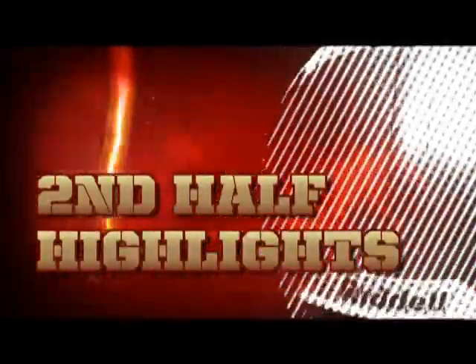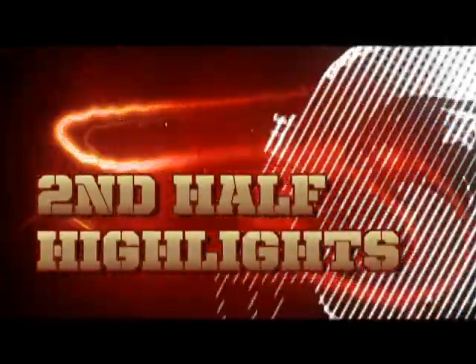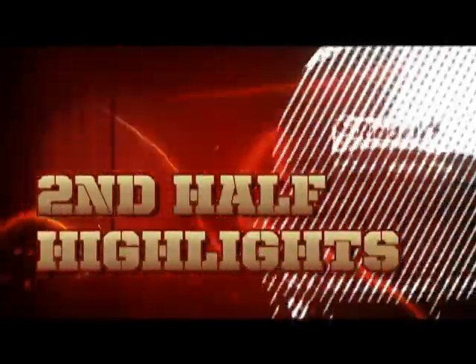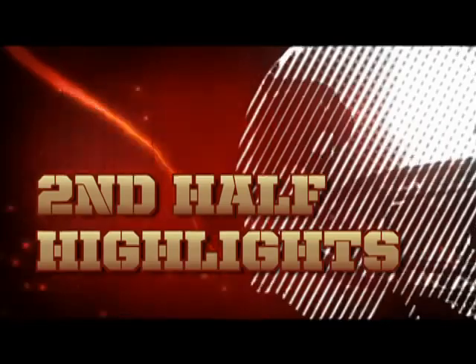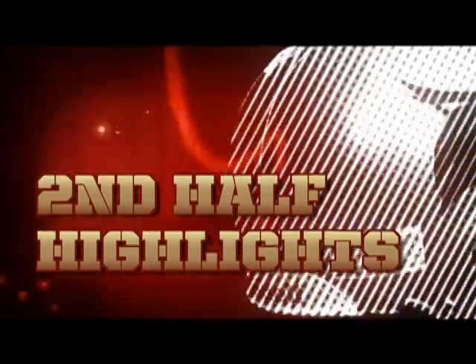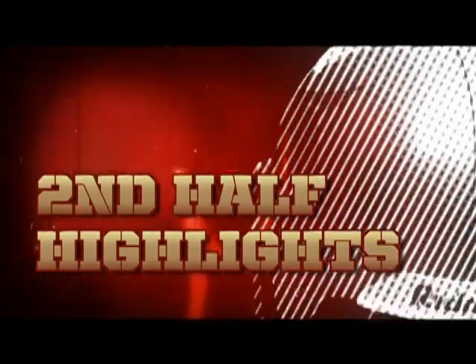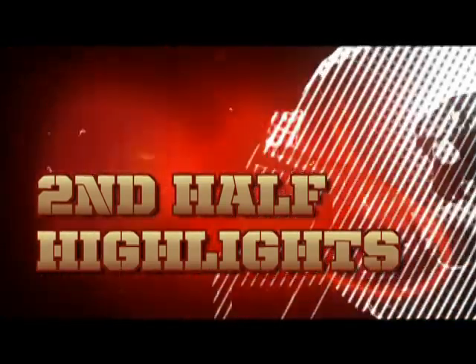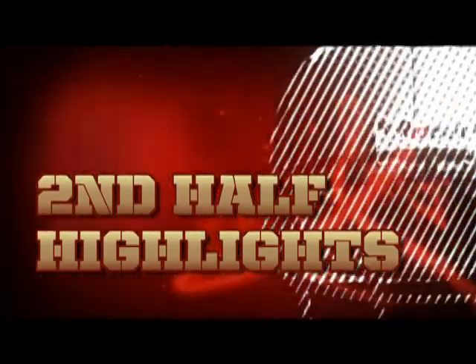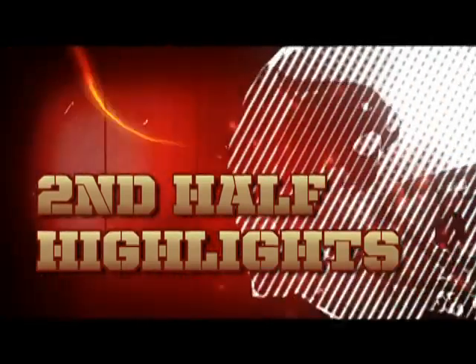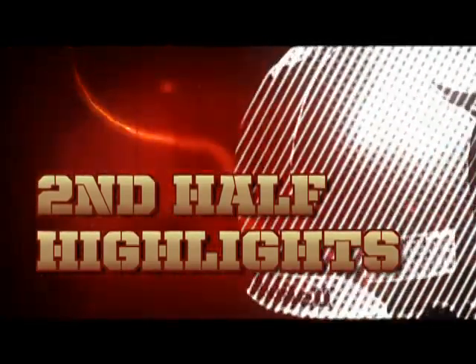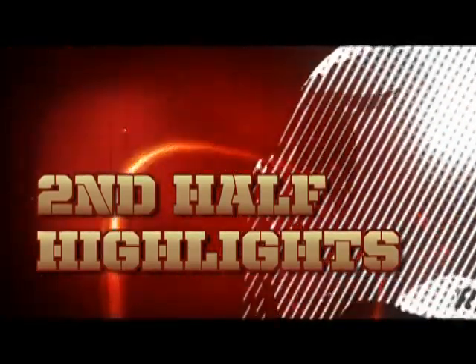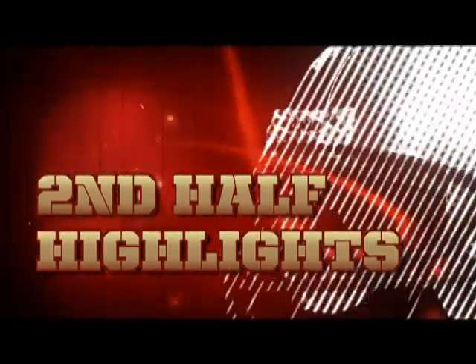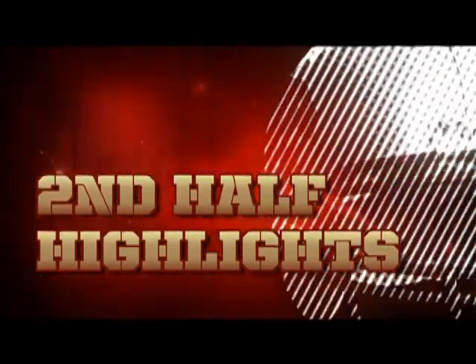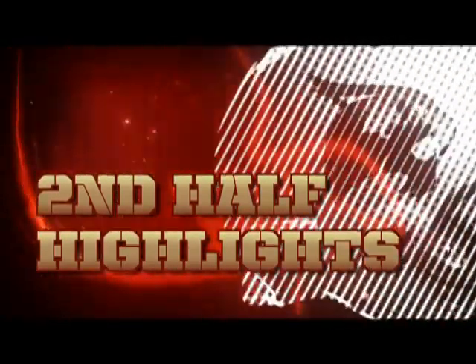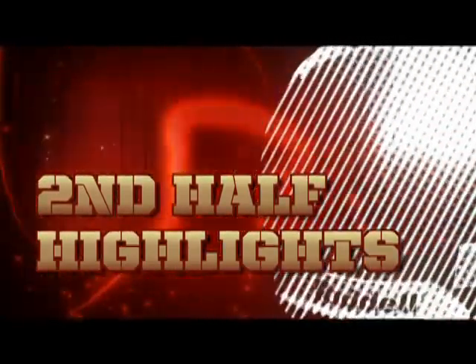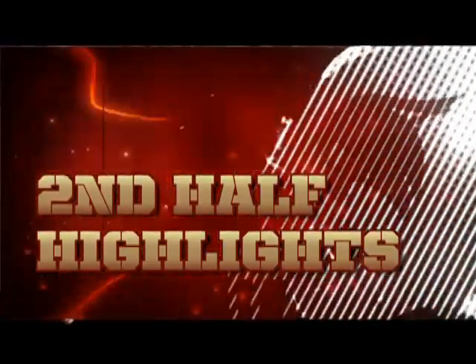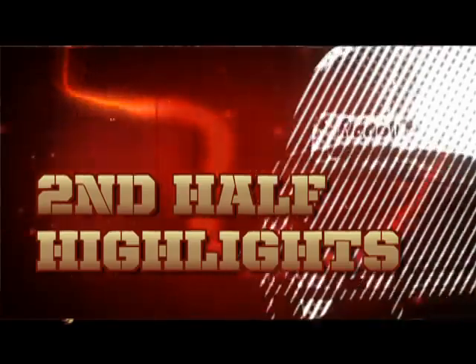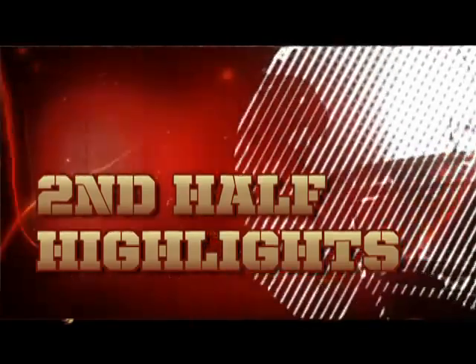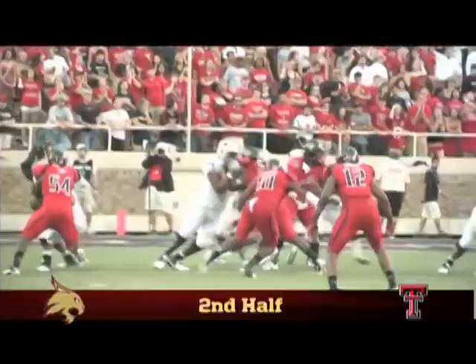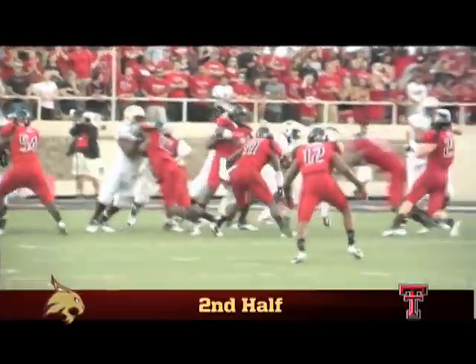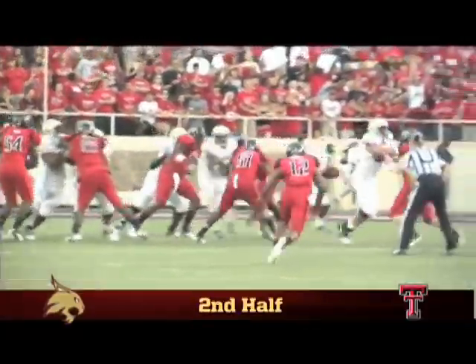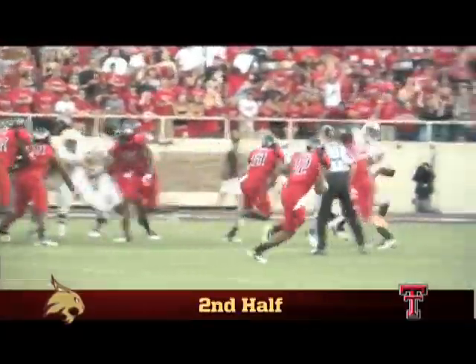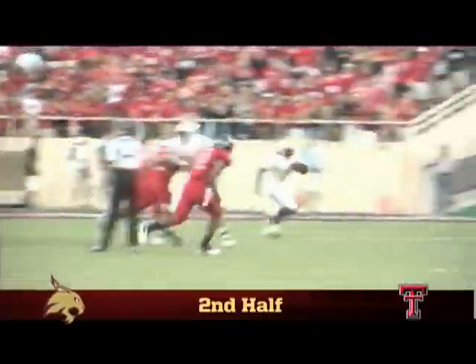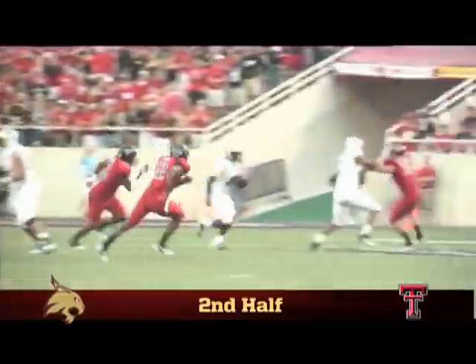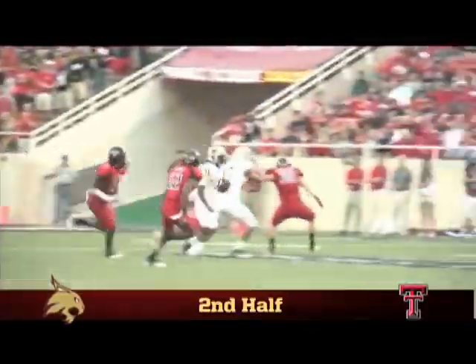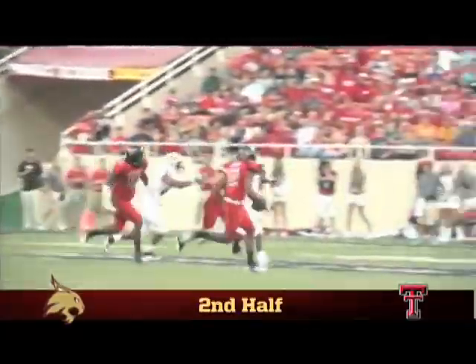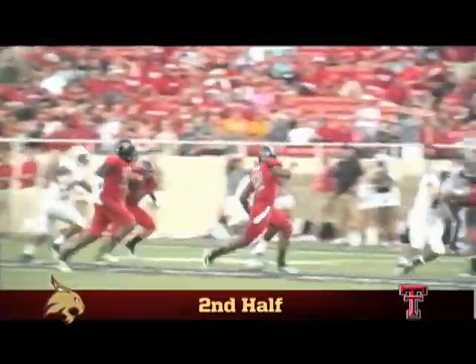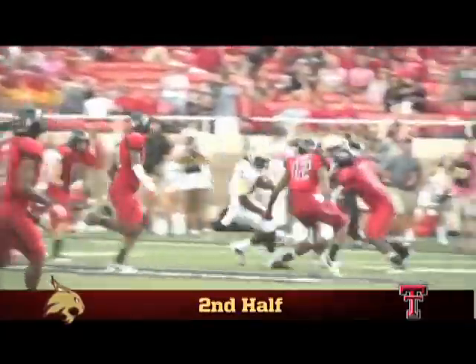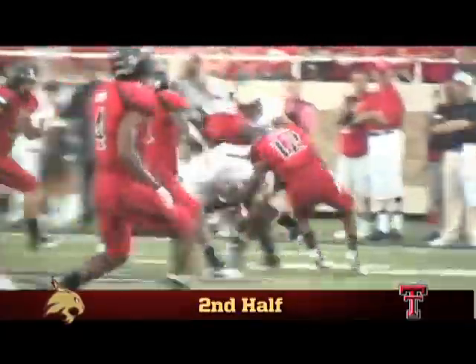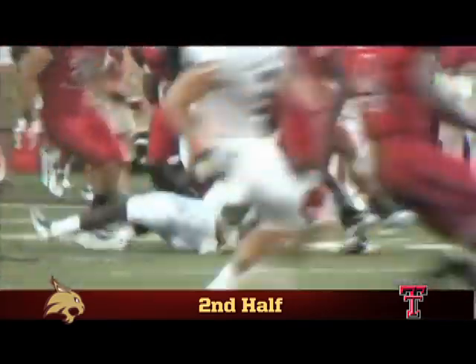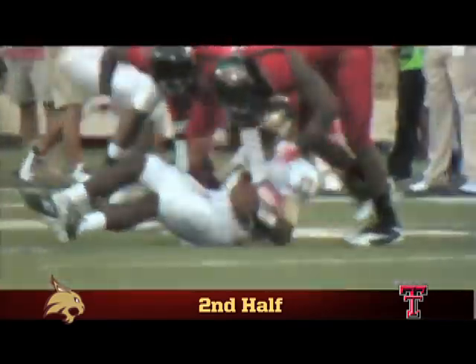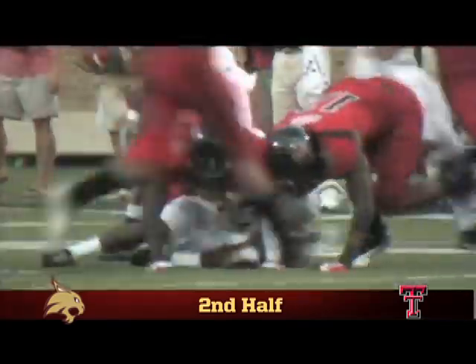We open the second half with the Bobcats leading the Red Raiders 10-9. The third quarter begins with Texas State on offense. Quarterback Sean Rutherford goes right to work with his longest run of the night, an 18-yard gain at the Bobcat 33-yard line.